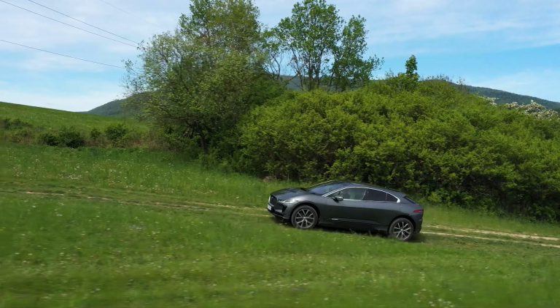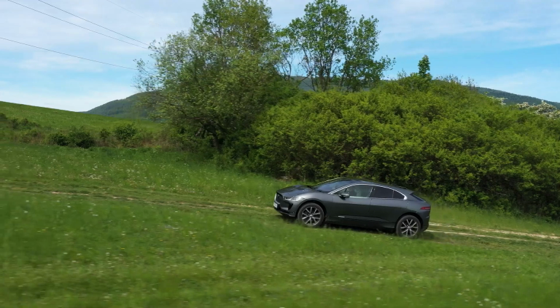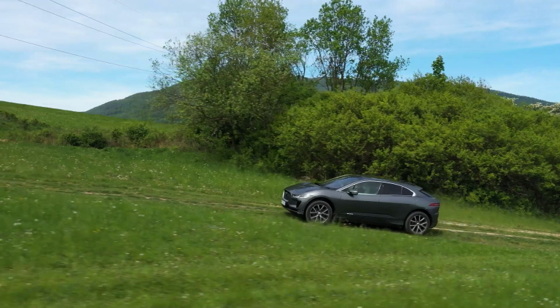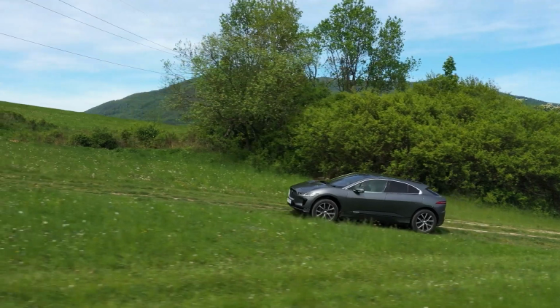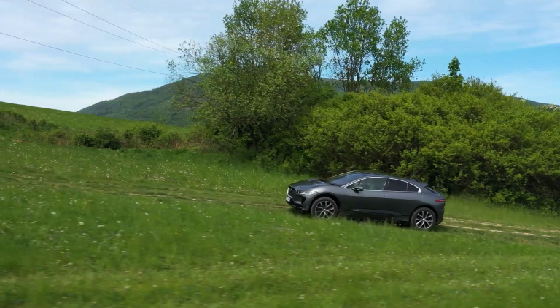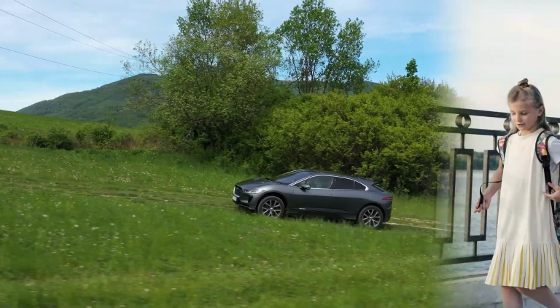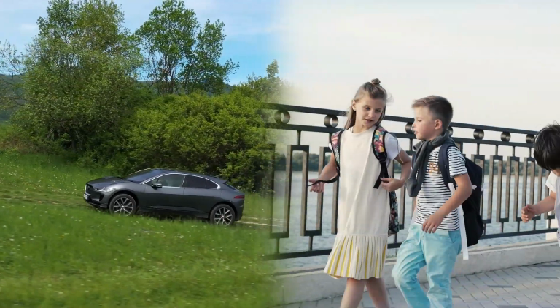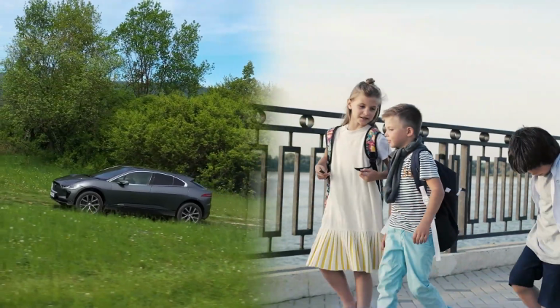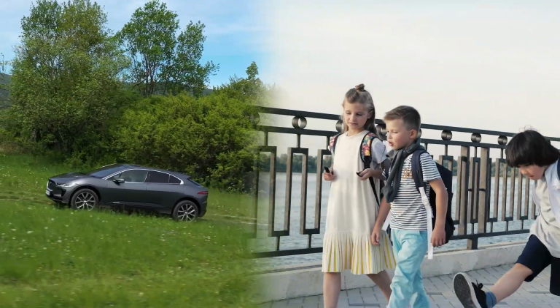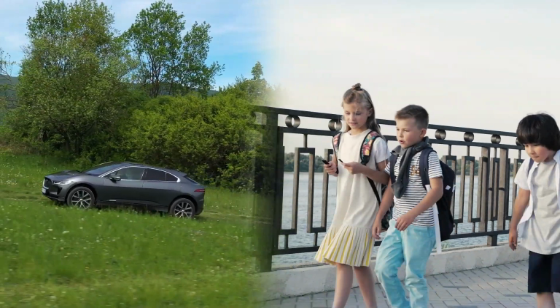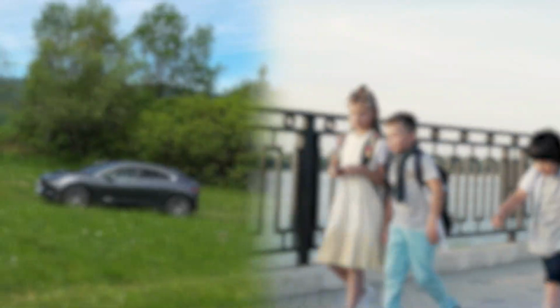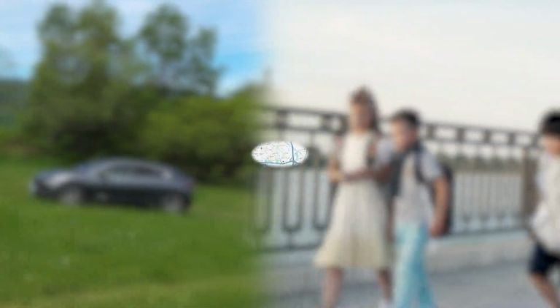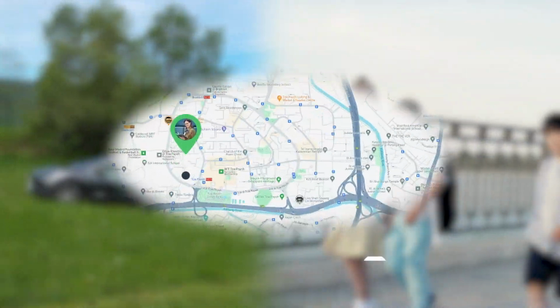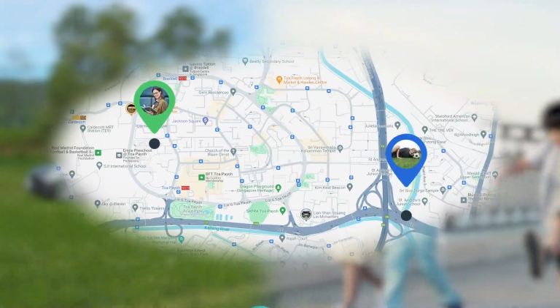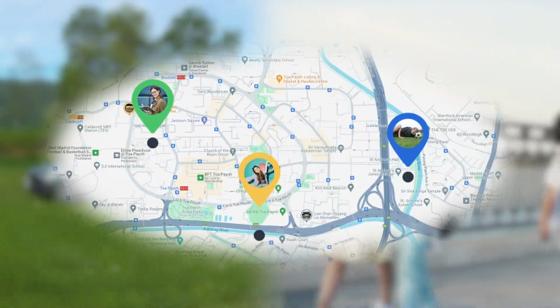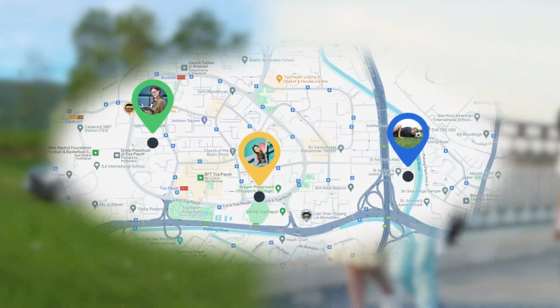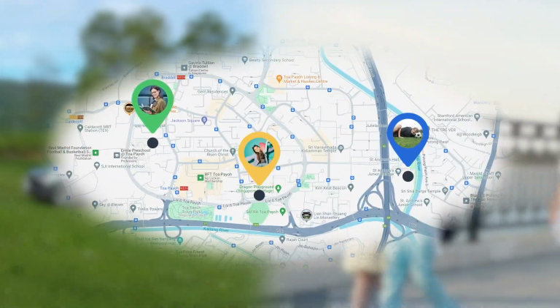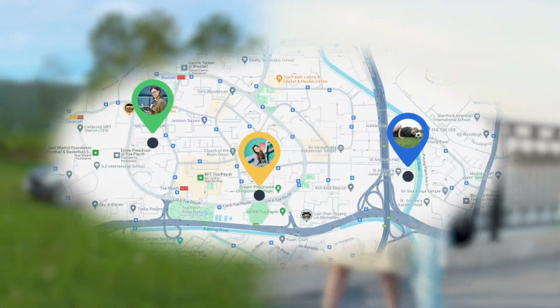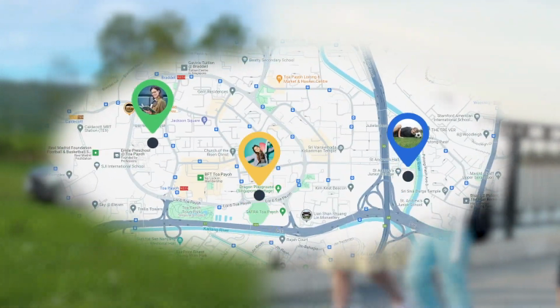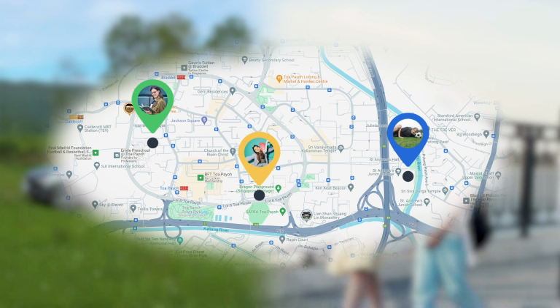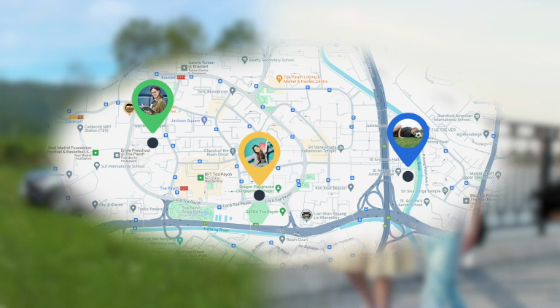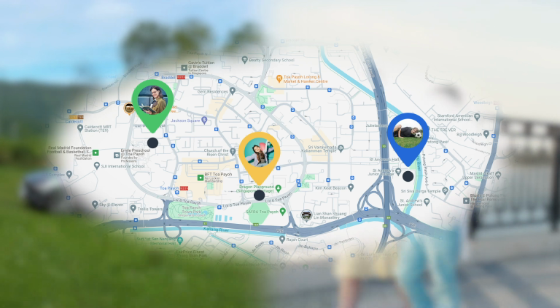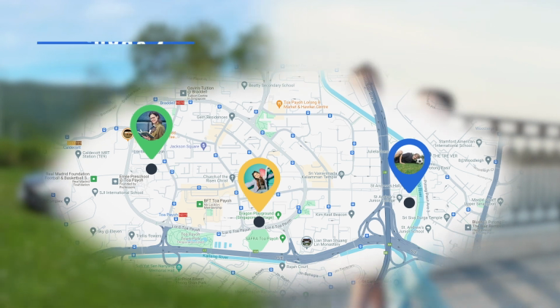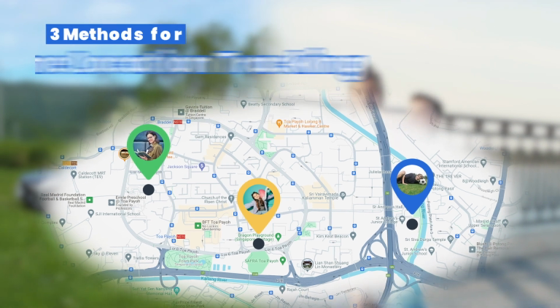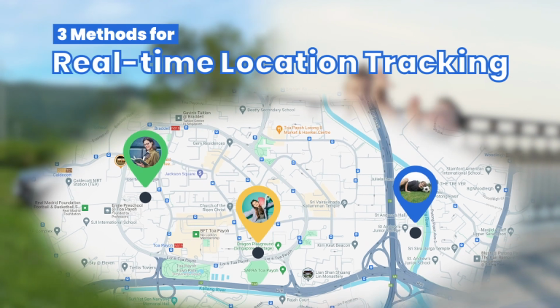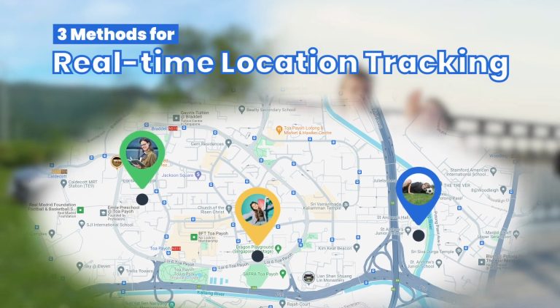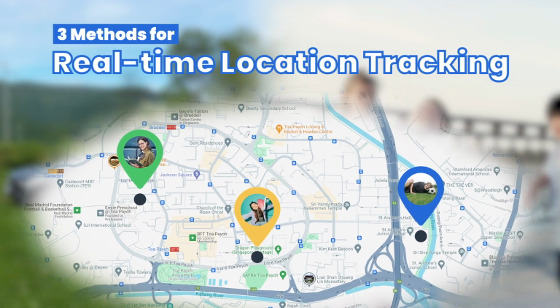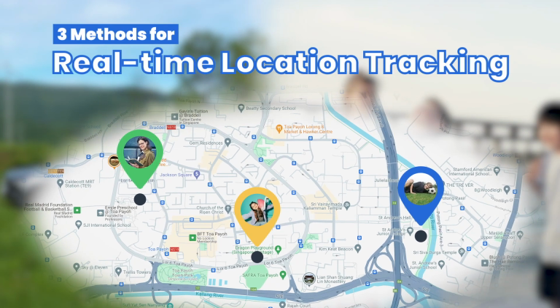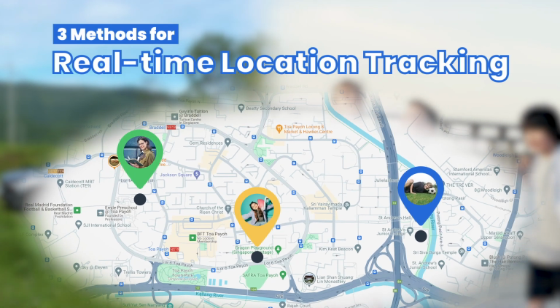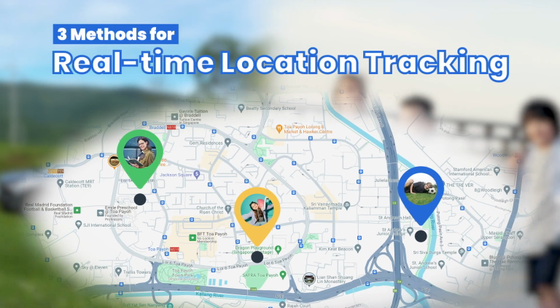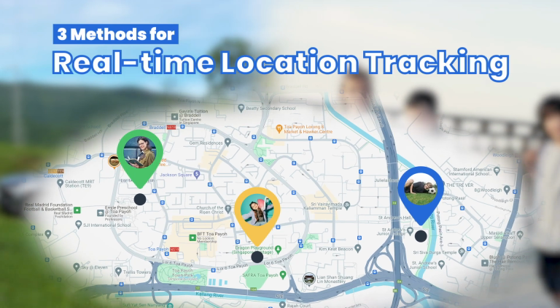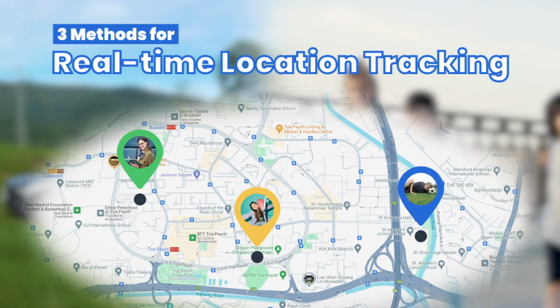Whether navigating the roads or ensuring your kid's safety, real-time location tracking is your go-to solution. Stick around as we explore three top methods for real-time location tracking.